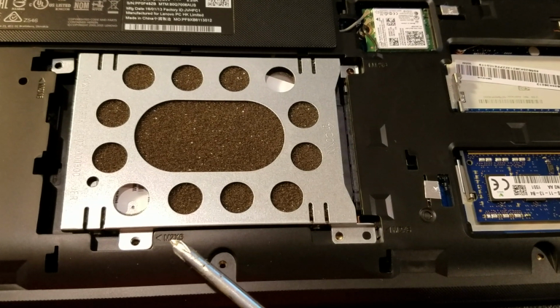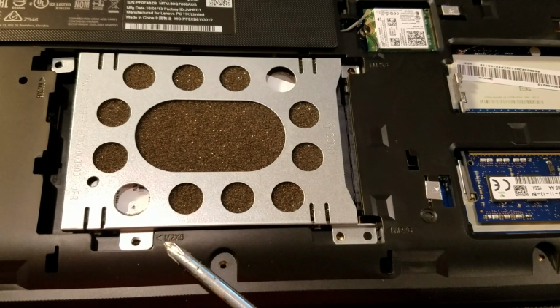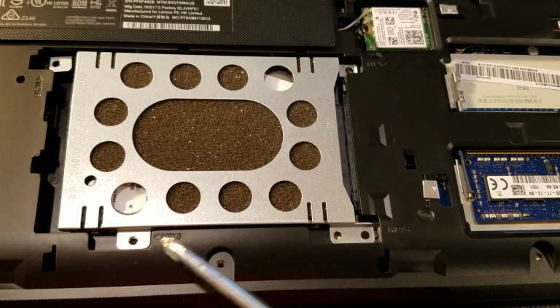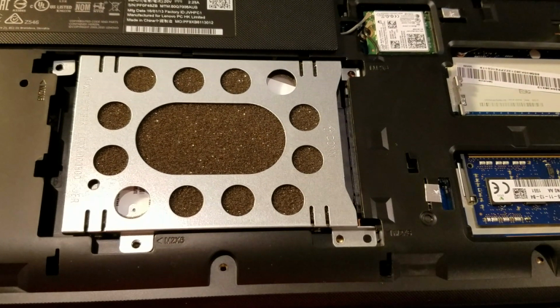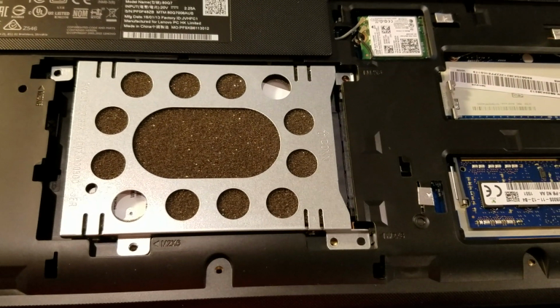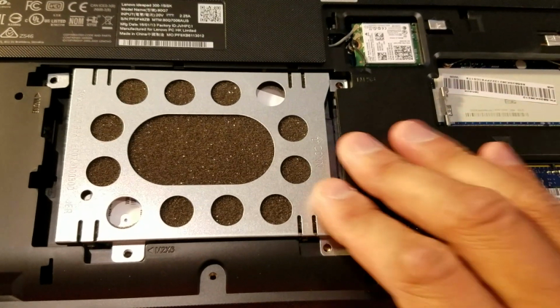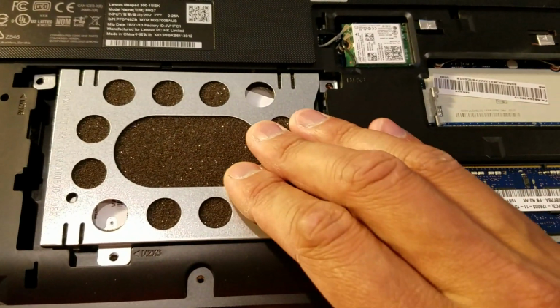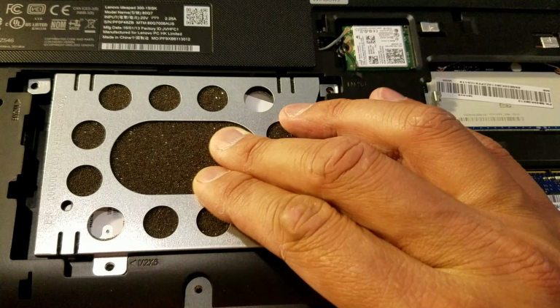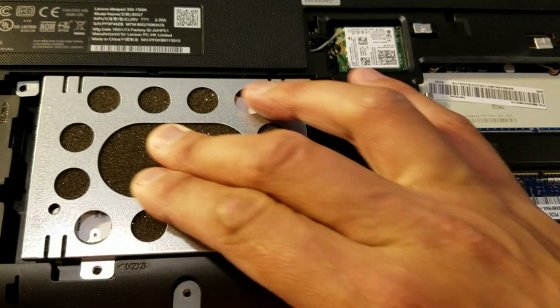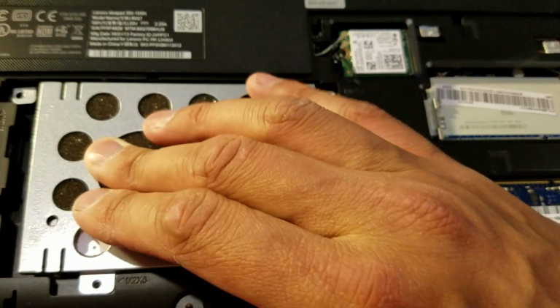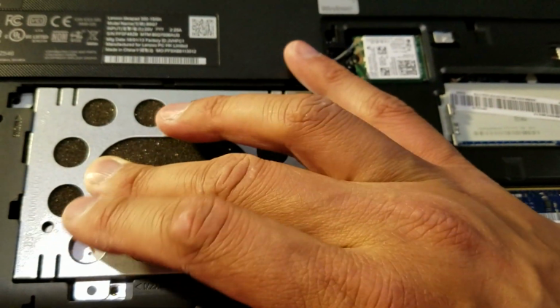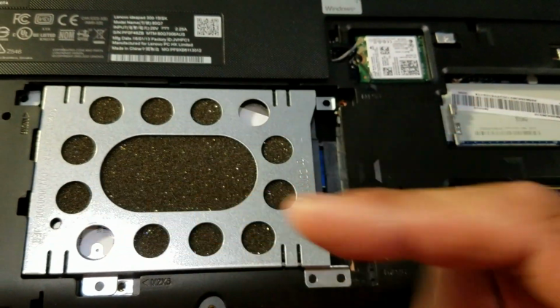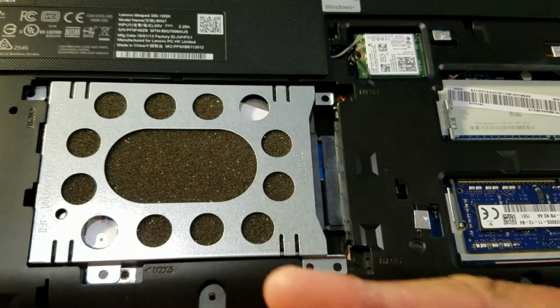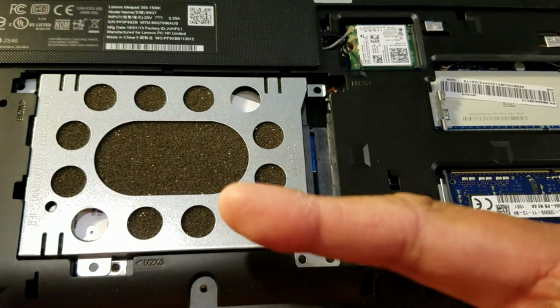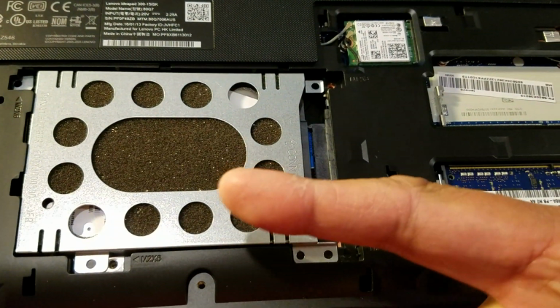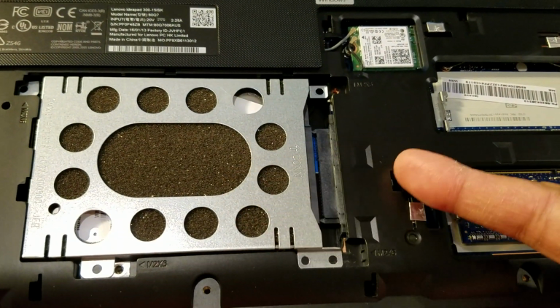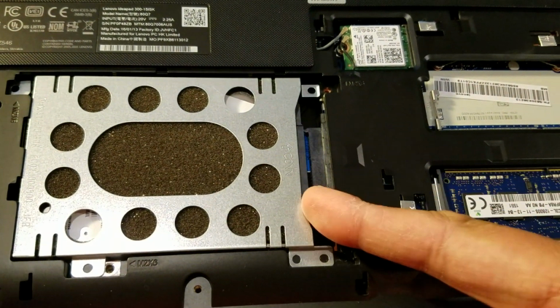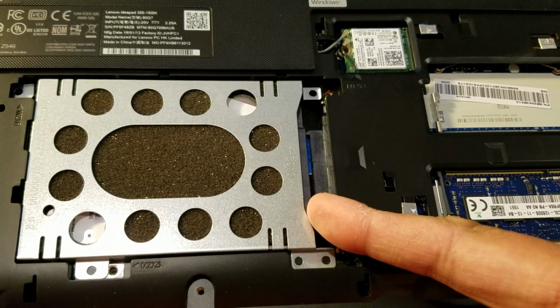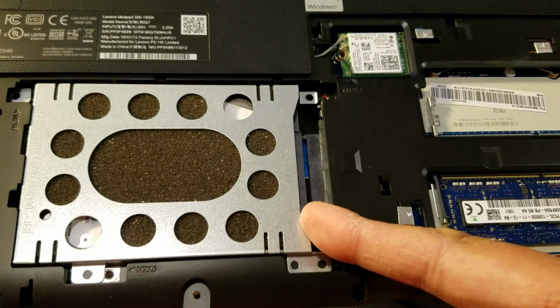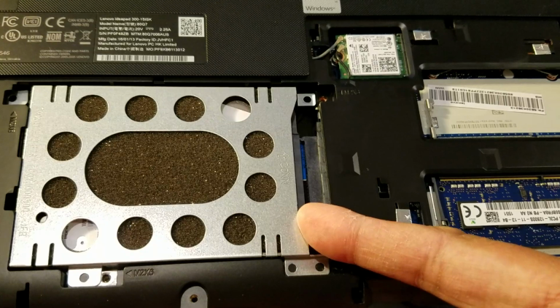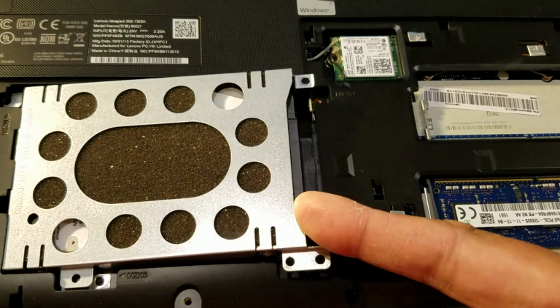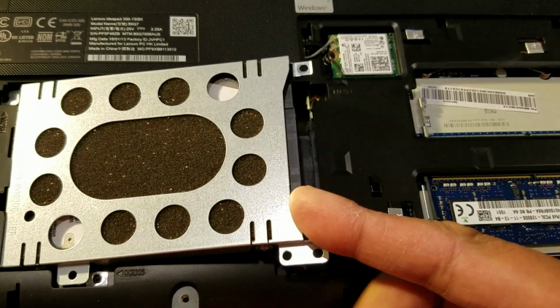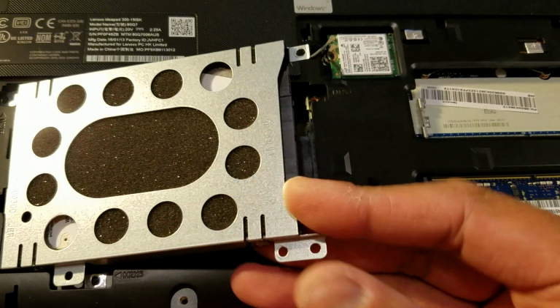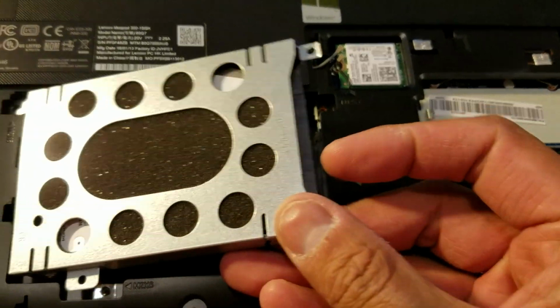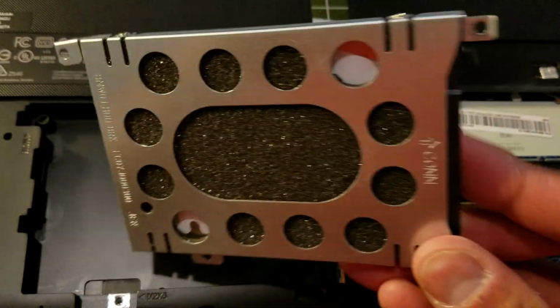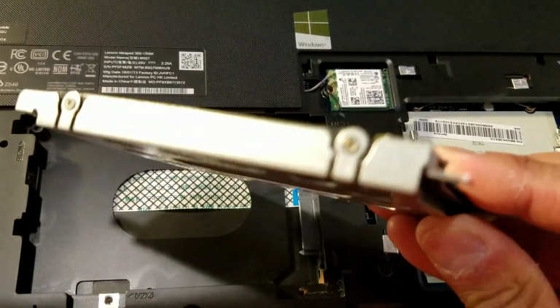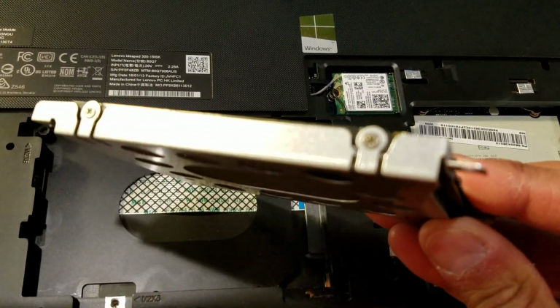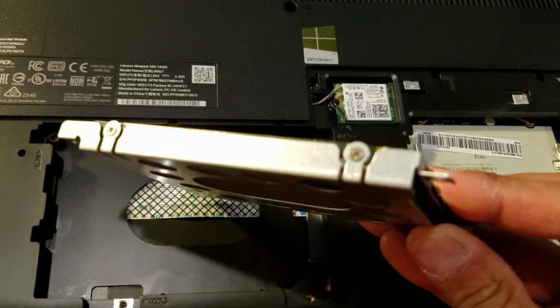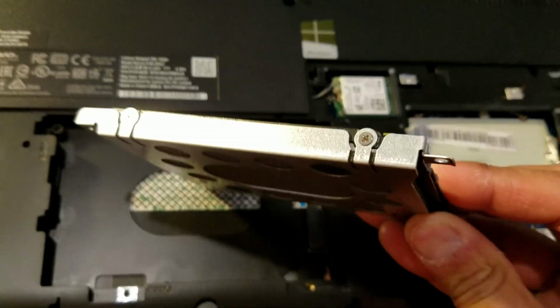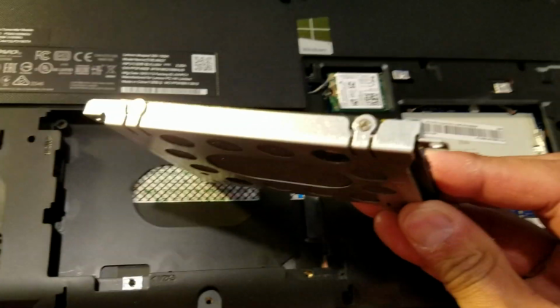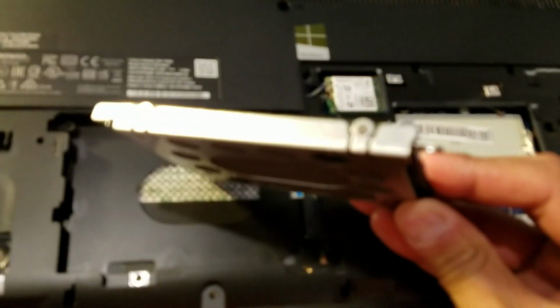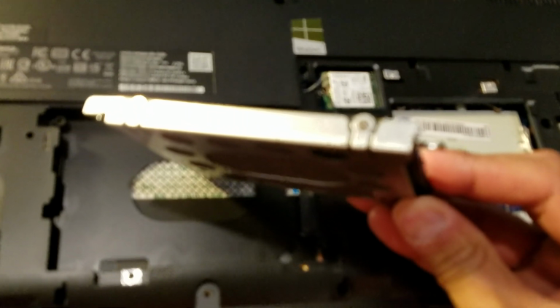It's marked here with little arrows. What you do is slide it in that direction to unlock the pins for the SATA connection, then pull it out.